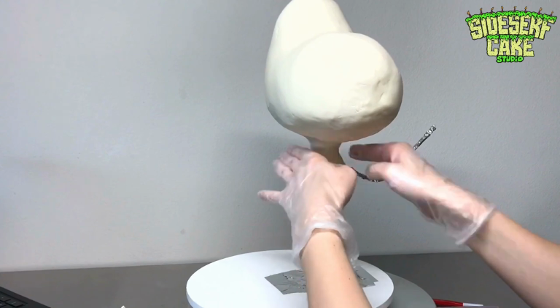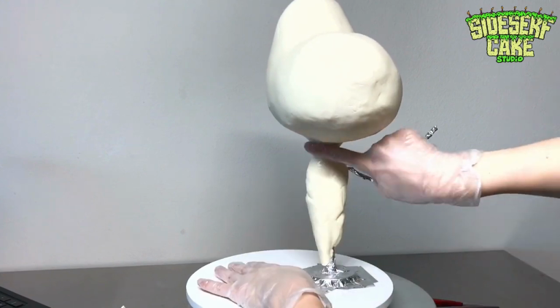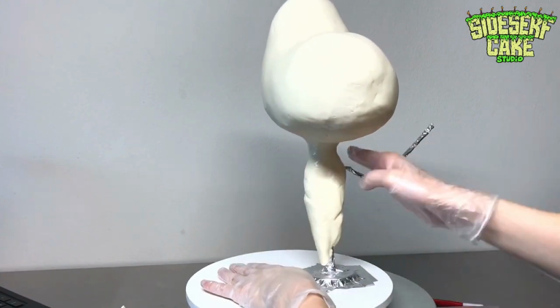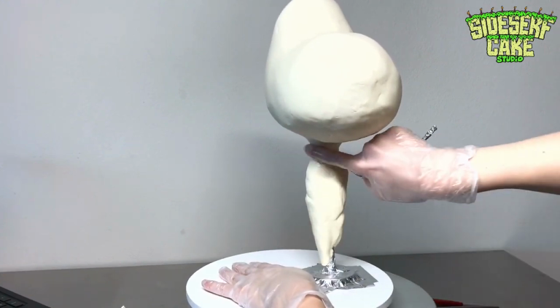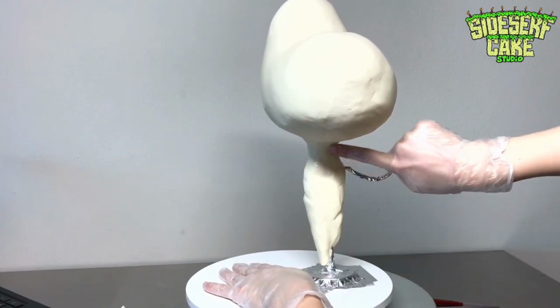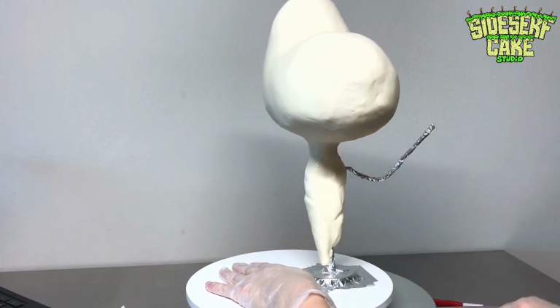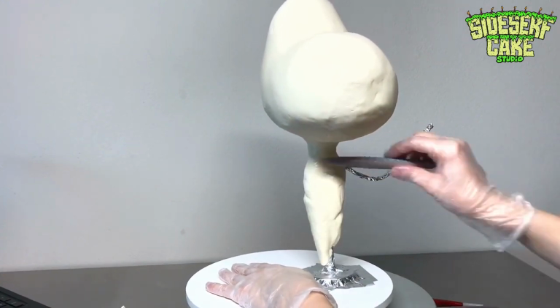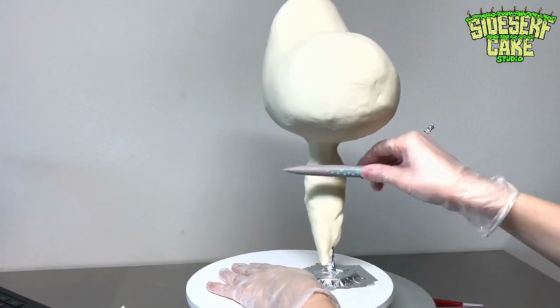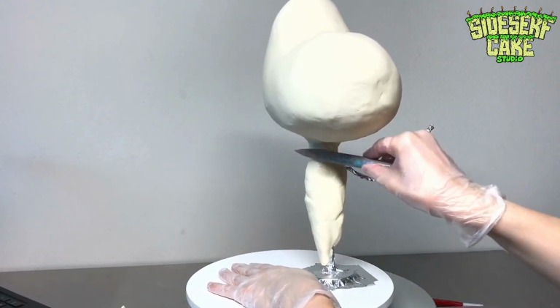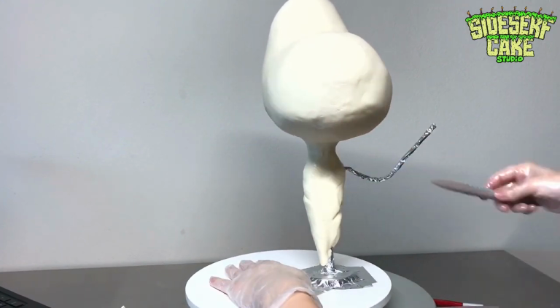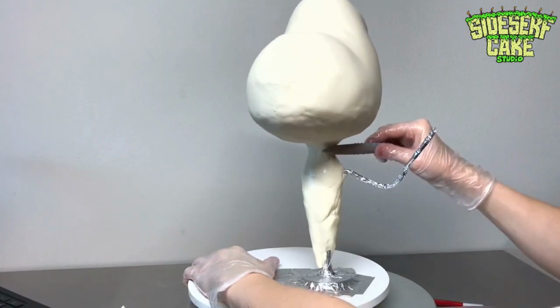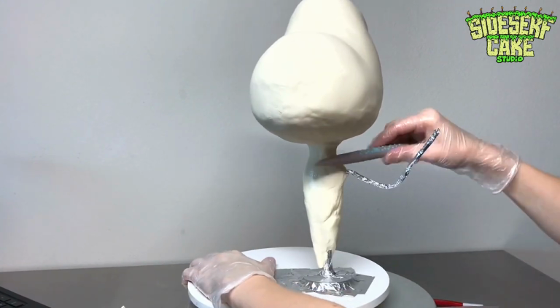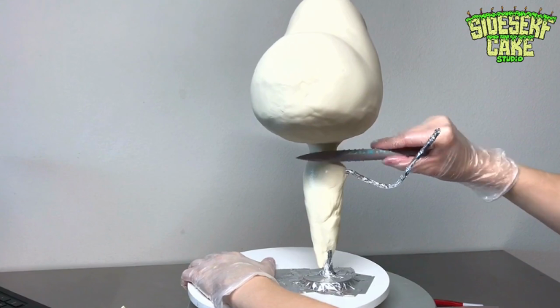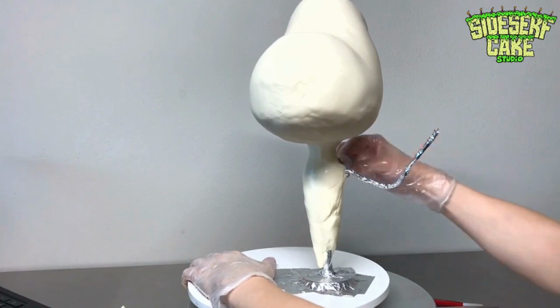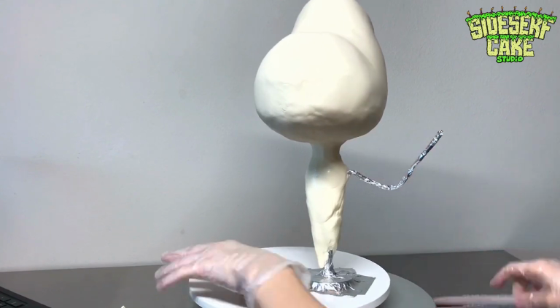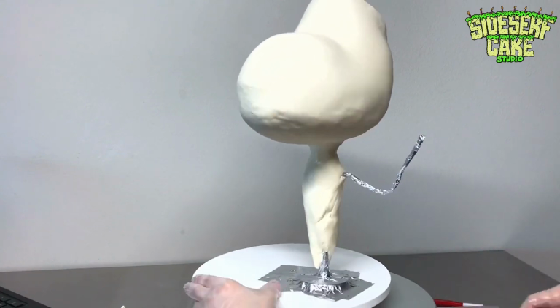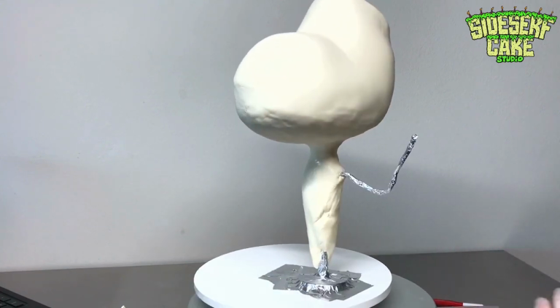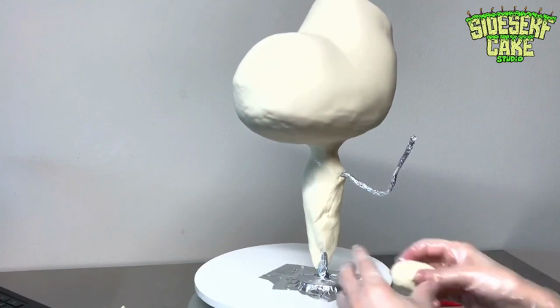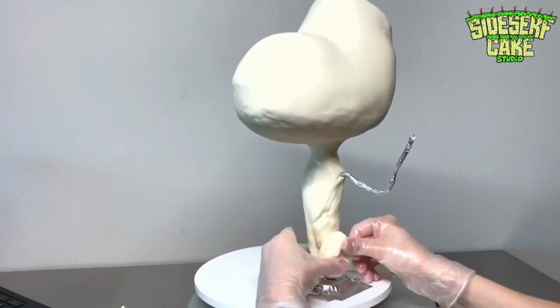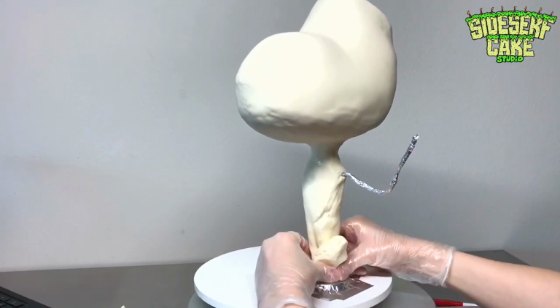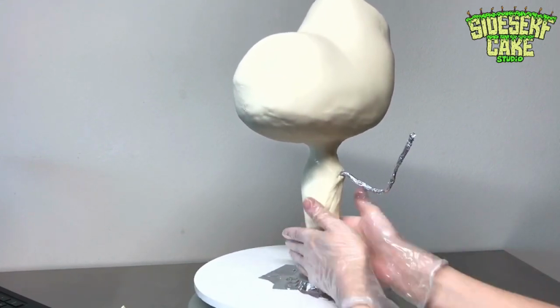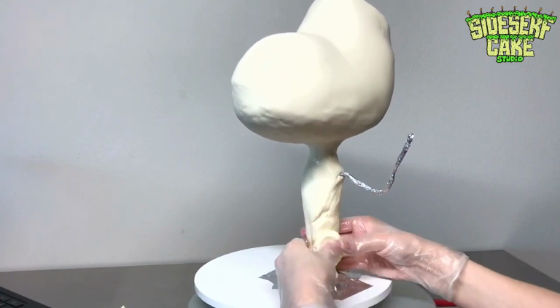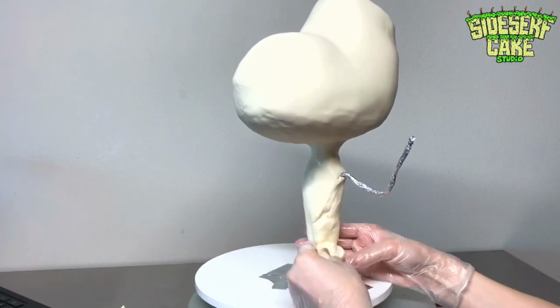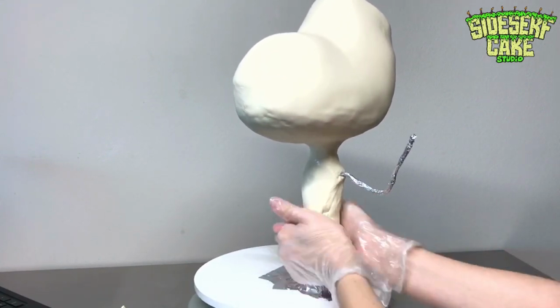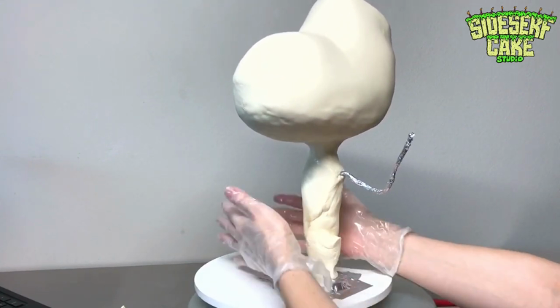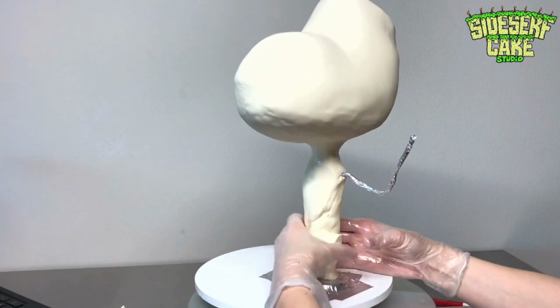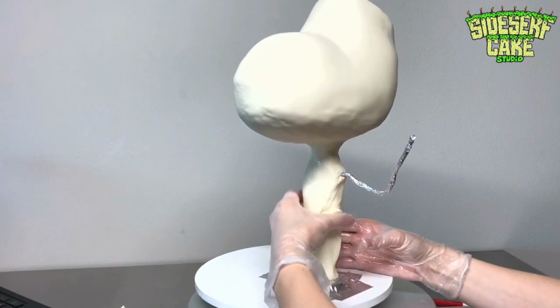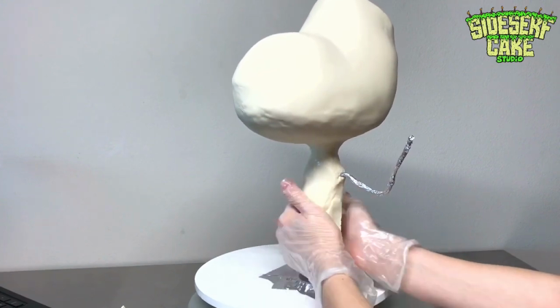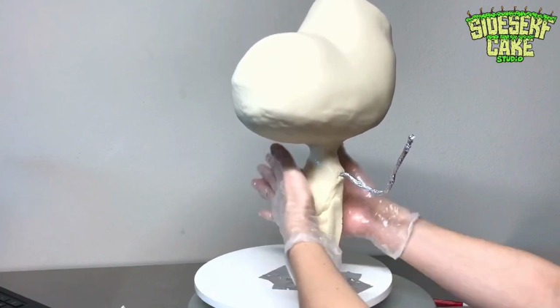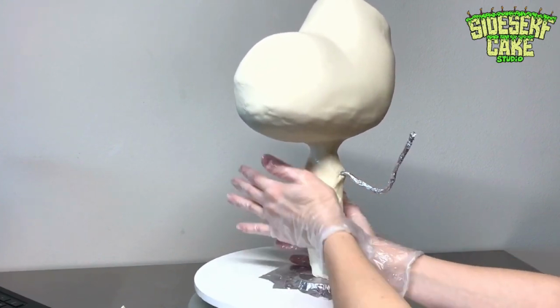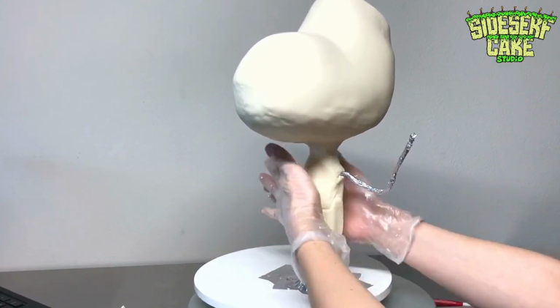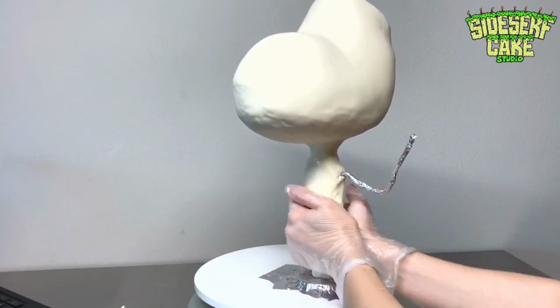Think of this as an upside-down cake with a topper. Typically you see a cake with a topper placed on top, but in this case it's flipped — it's a cake with the cake topper located underneath.